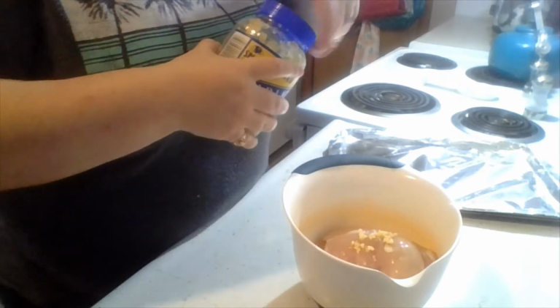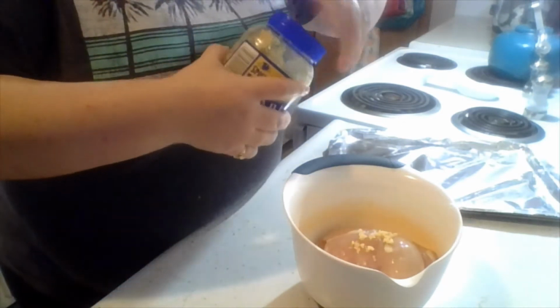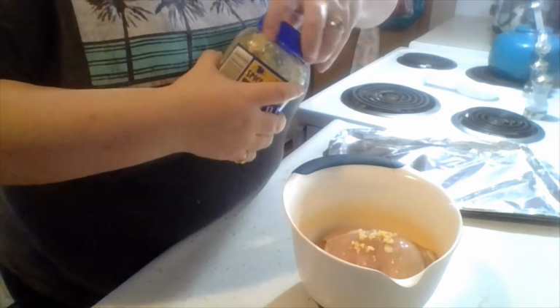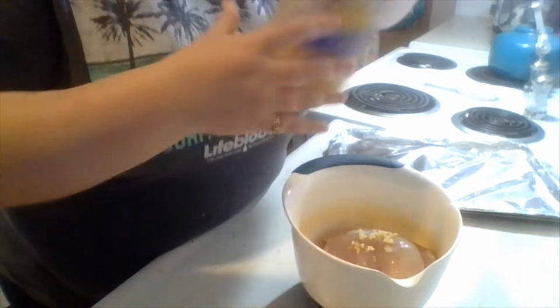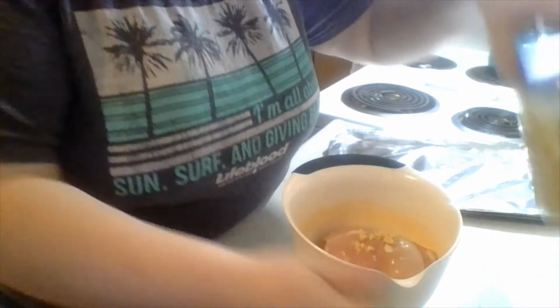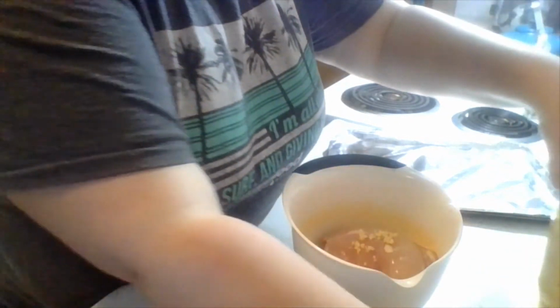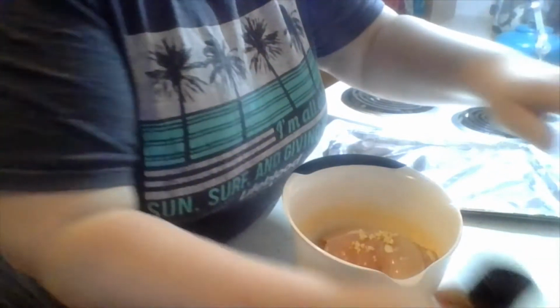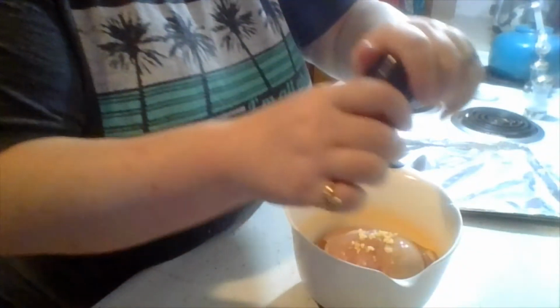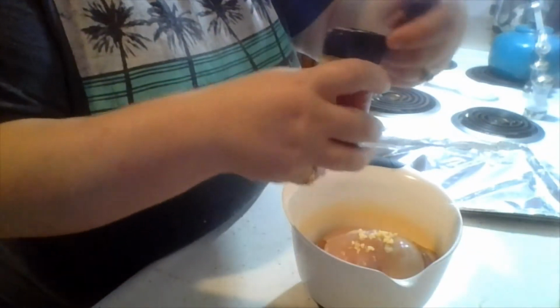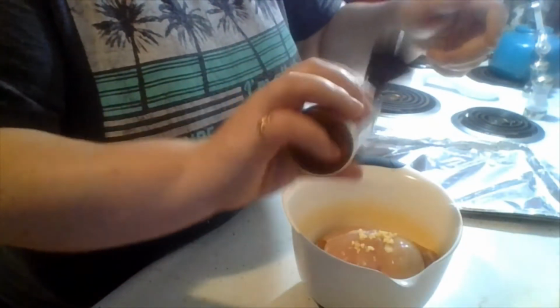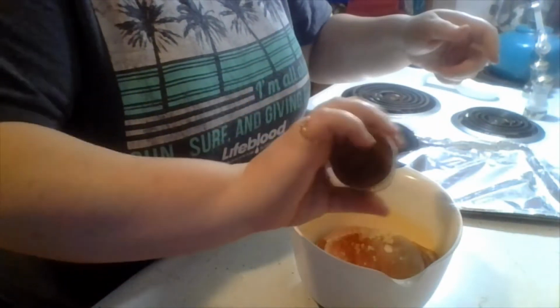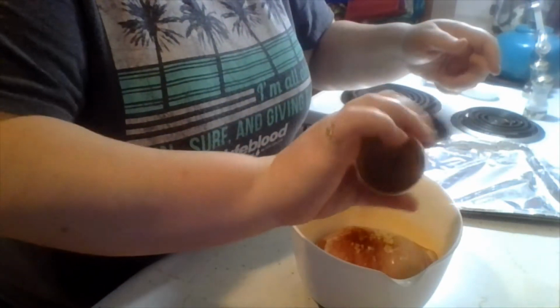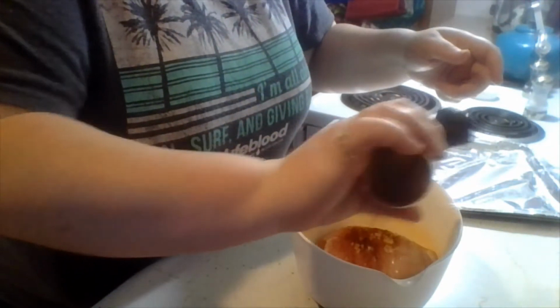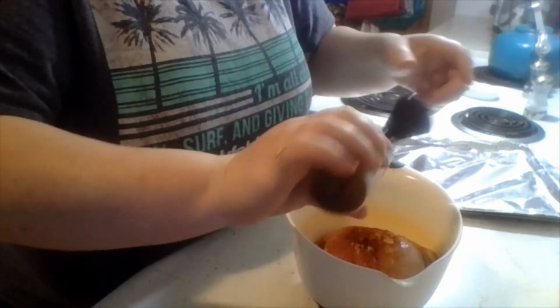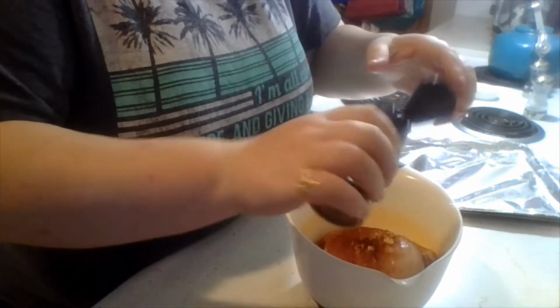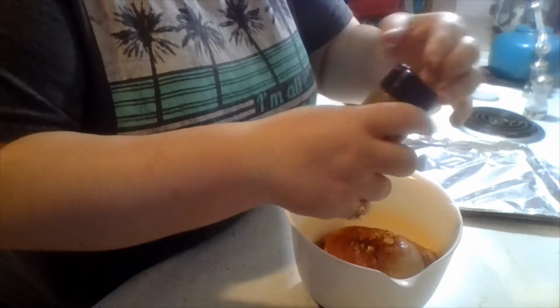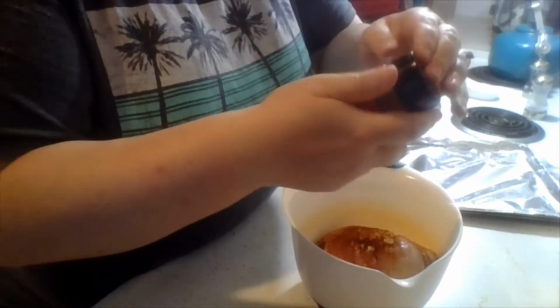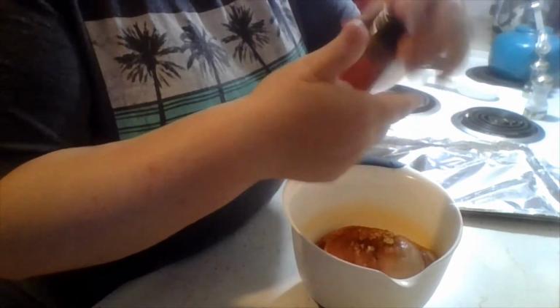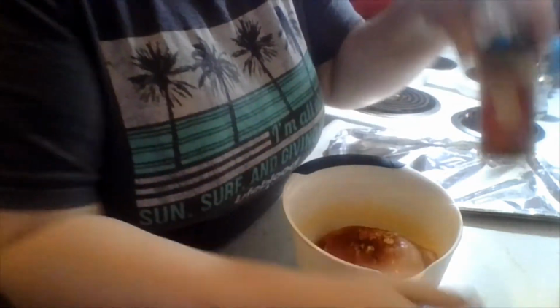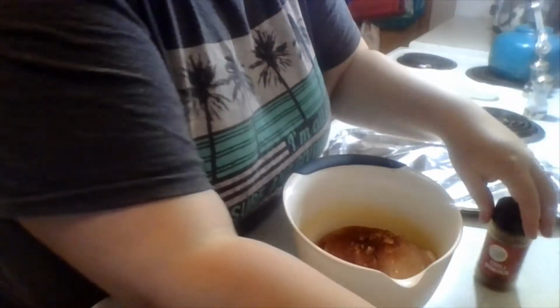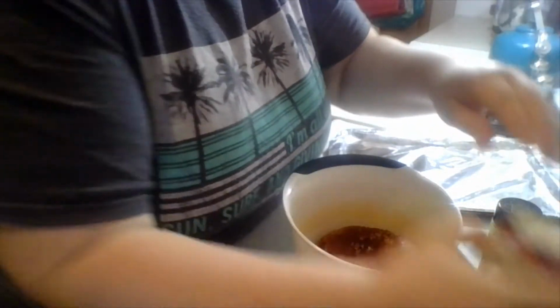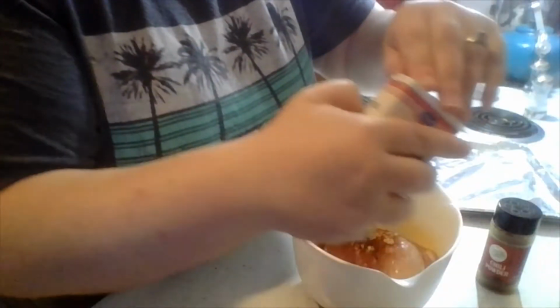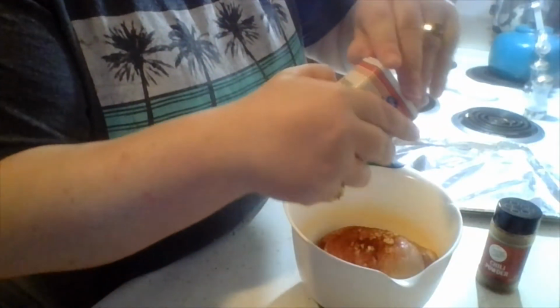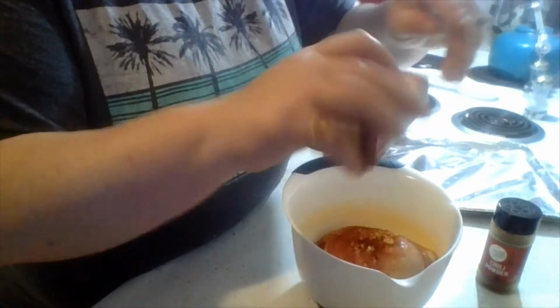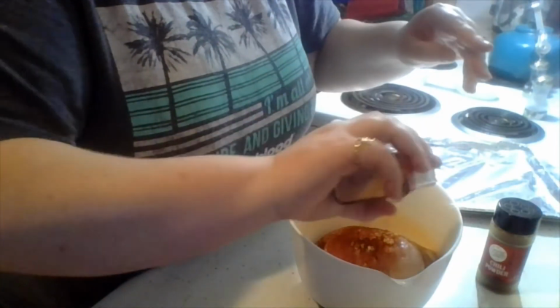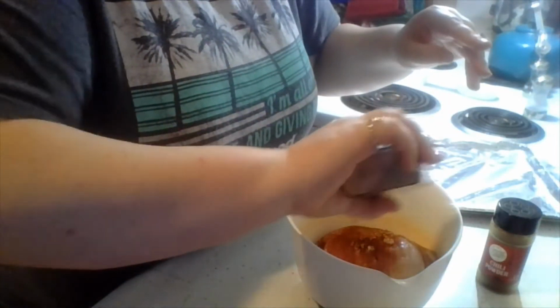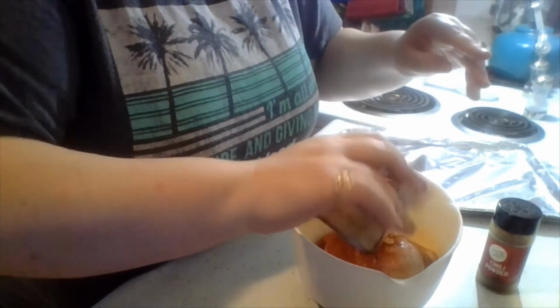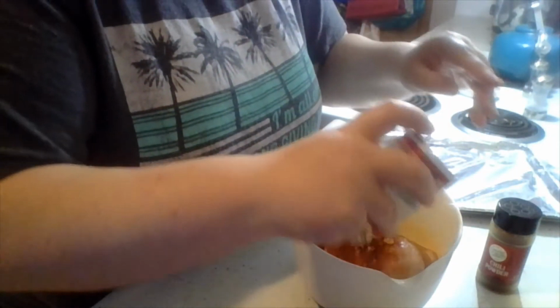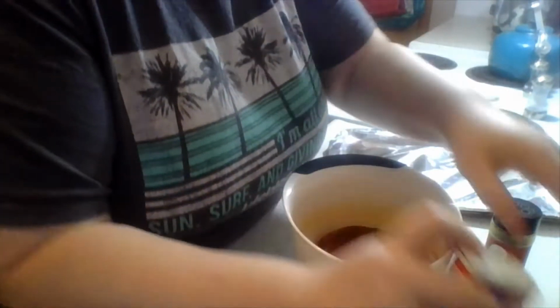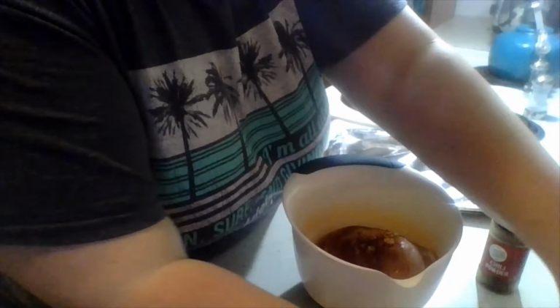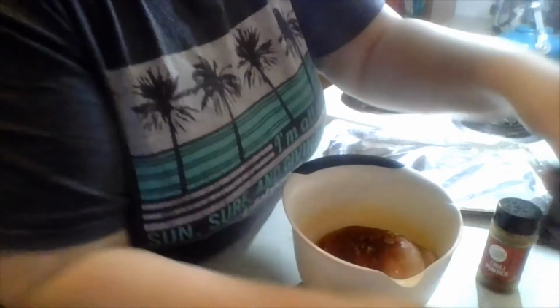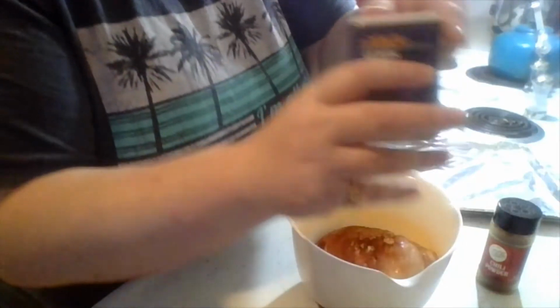There's our garlic. There's some chili powder. A little bit. Then some cumin.